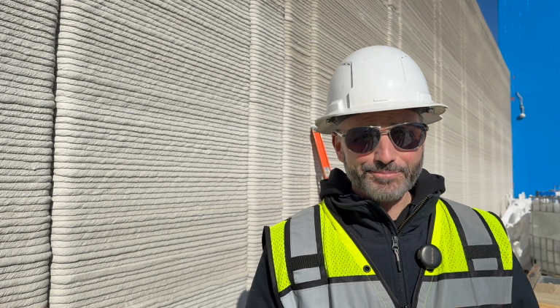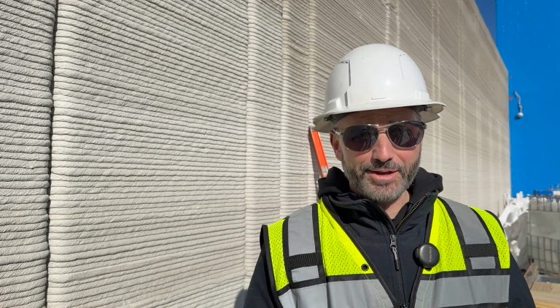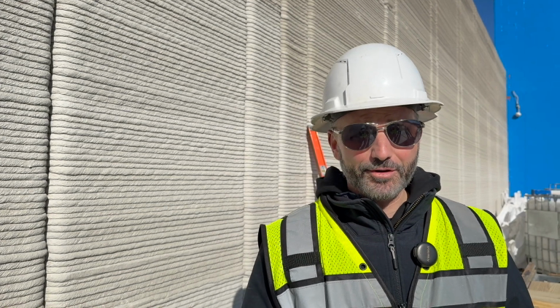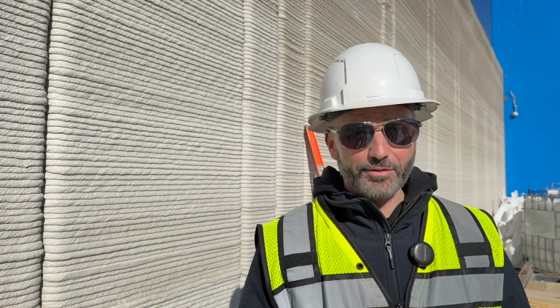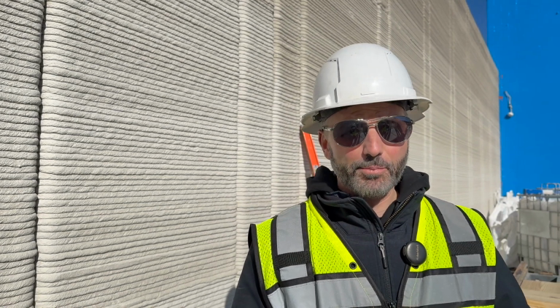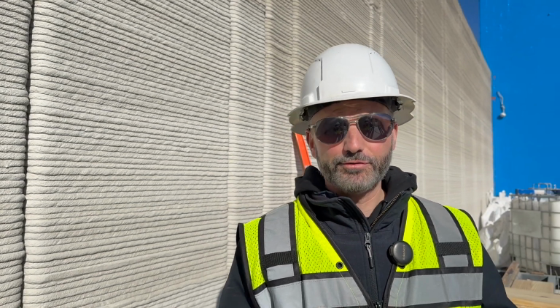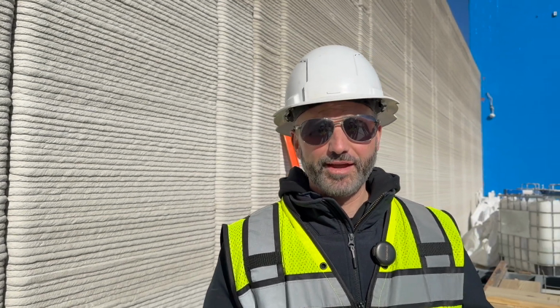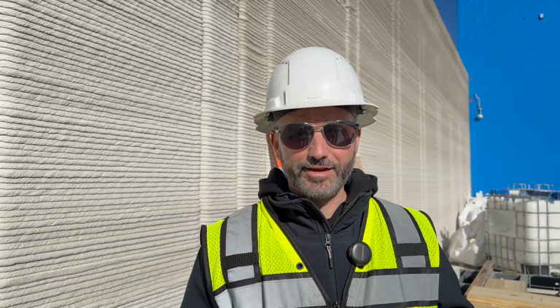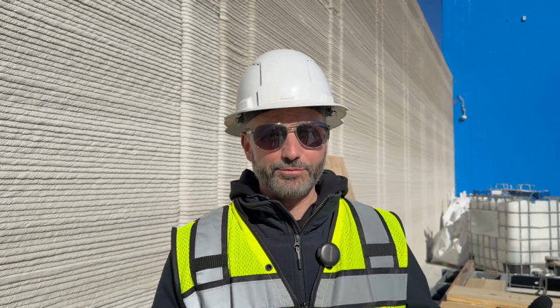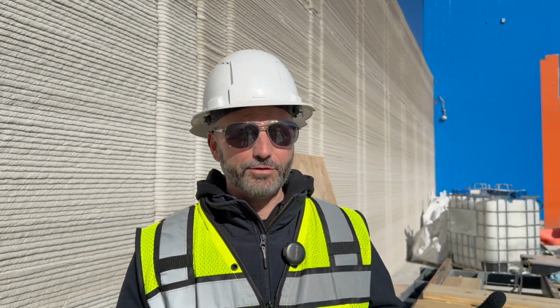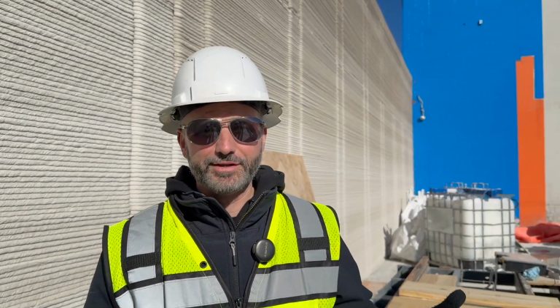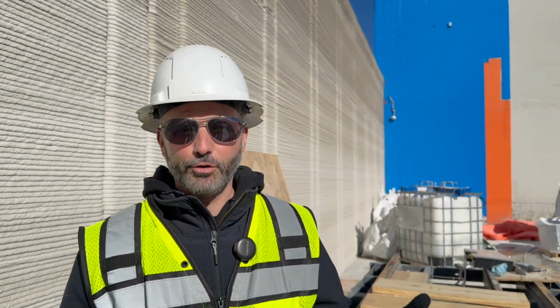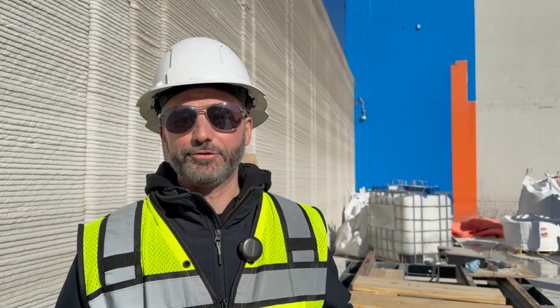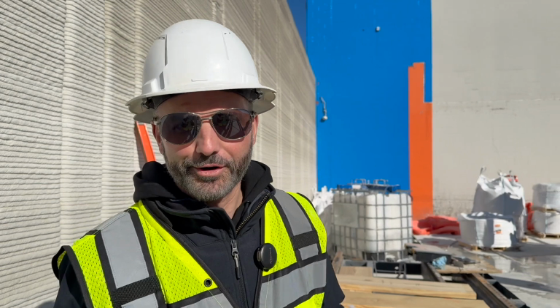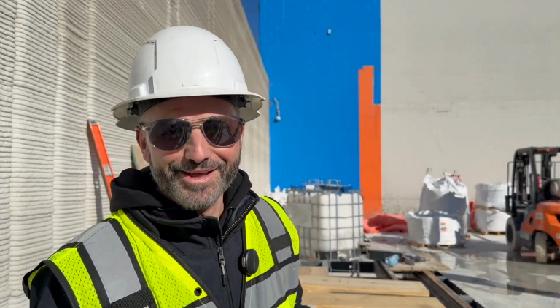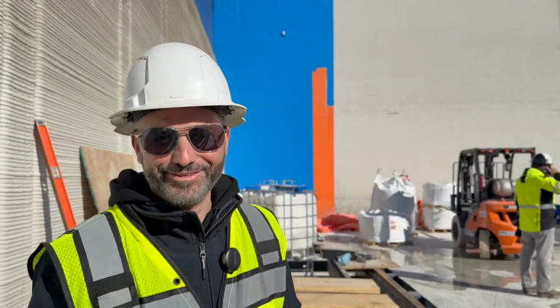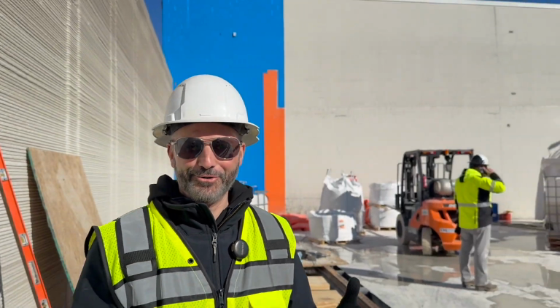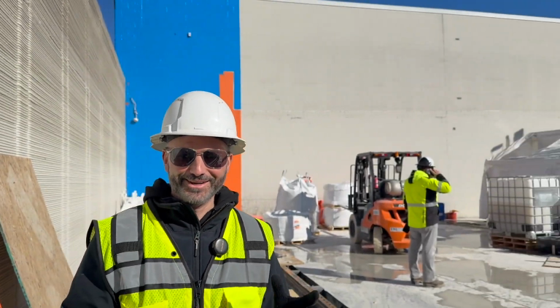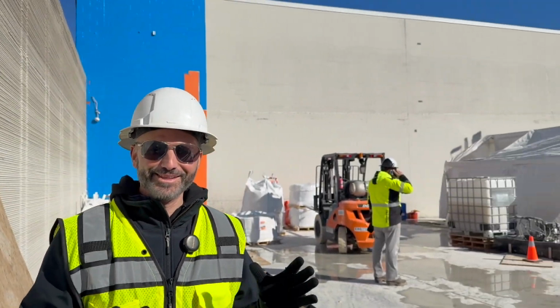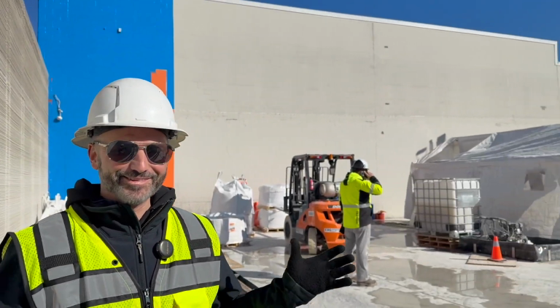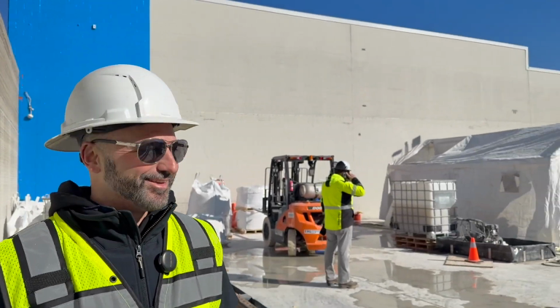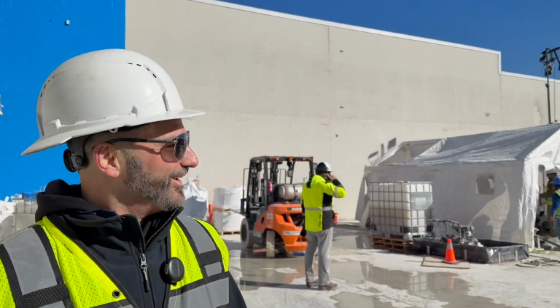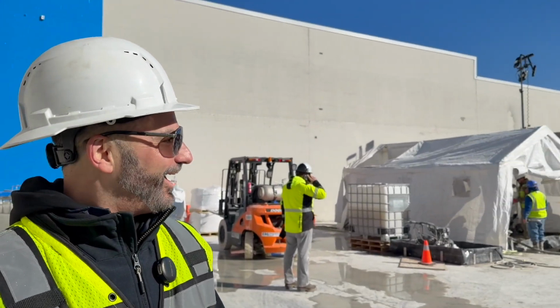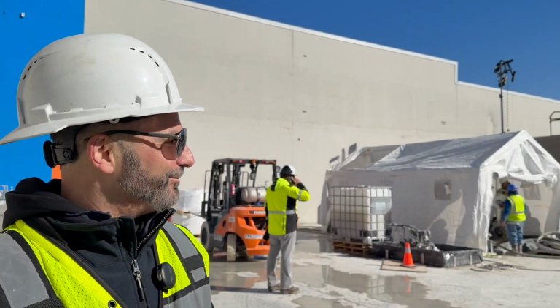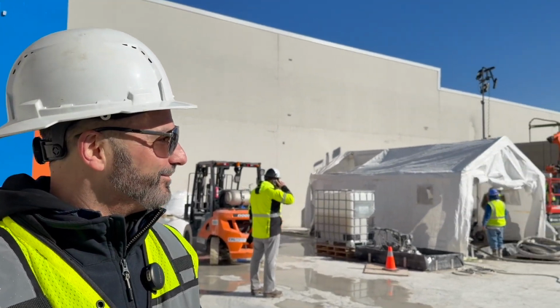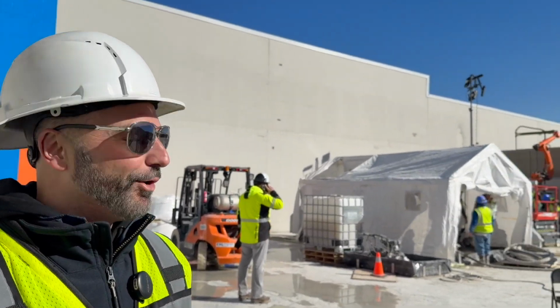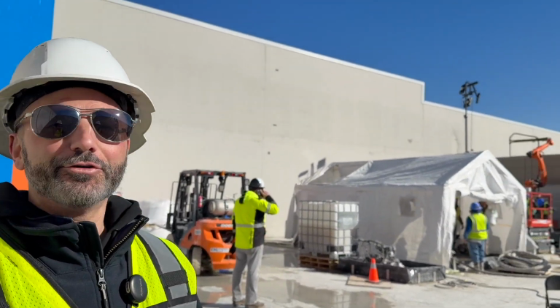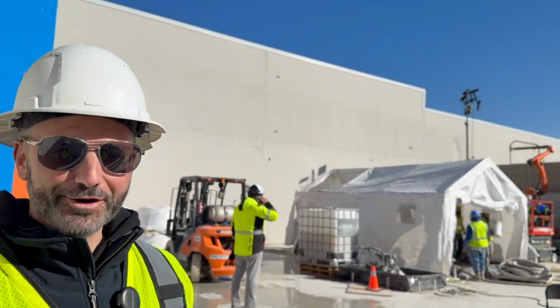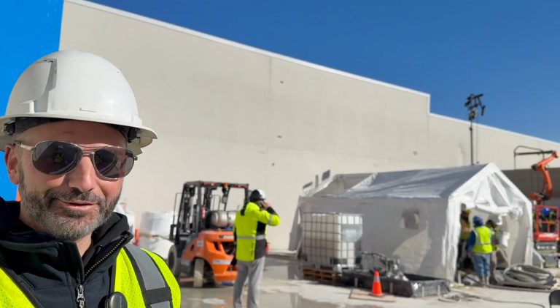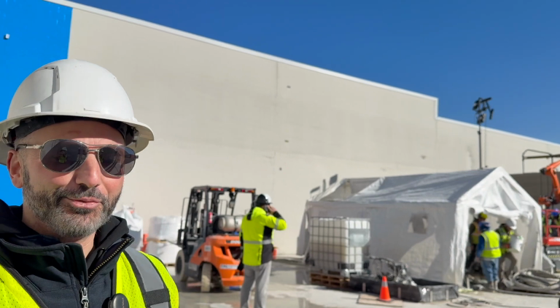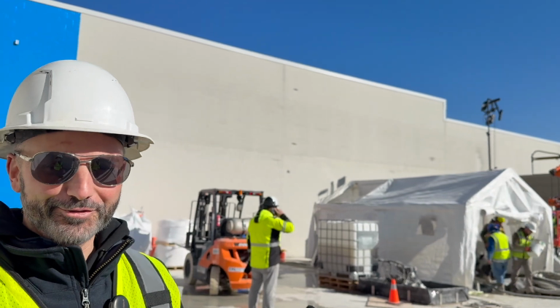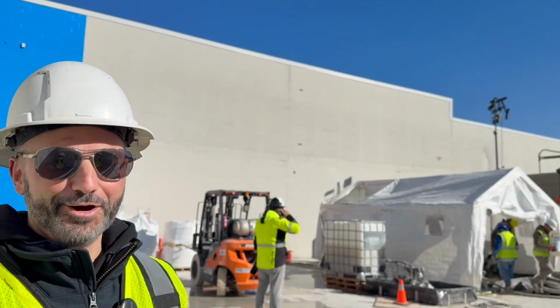I mean, this is day six. There were prints where on day six we still couldn't get the robot to work. So I am overjoyed with where this is going.